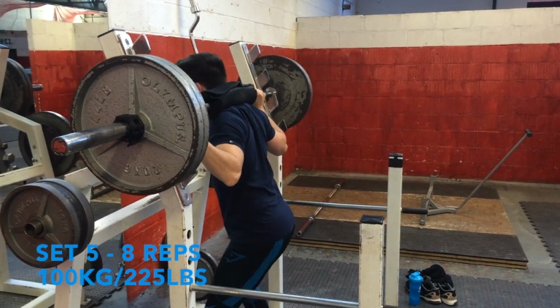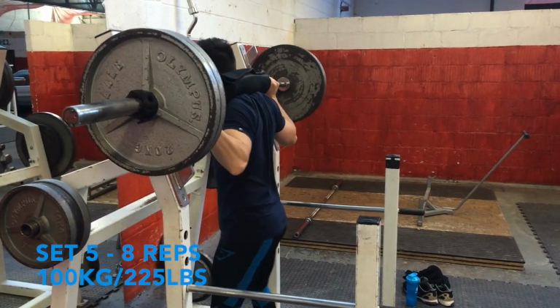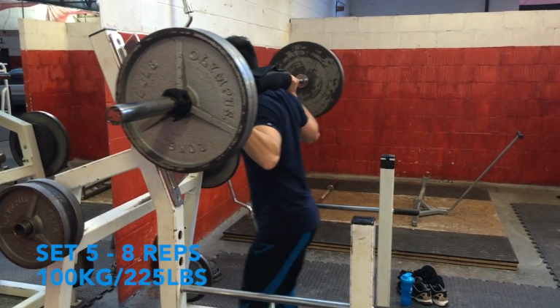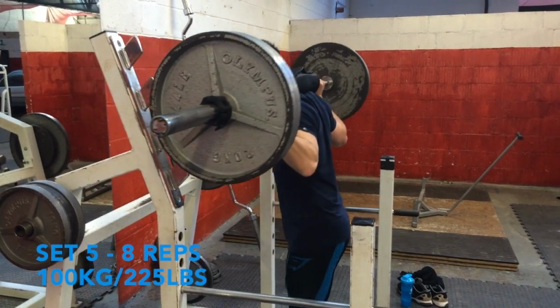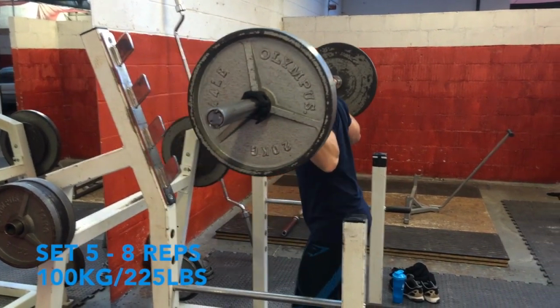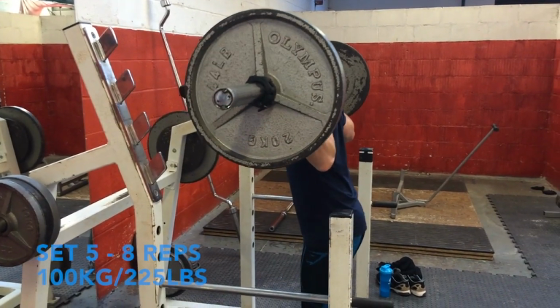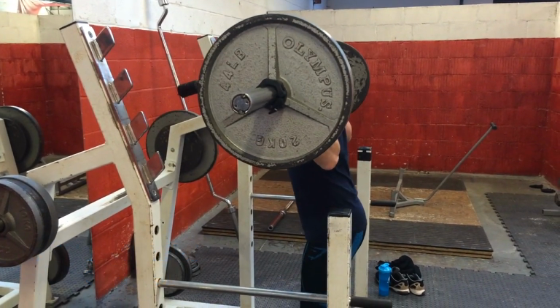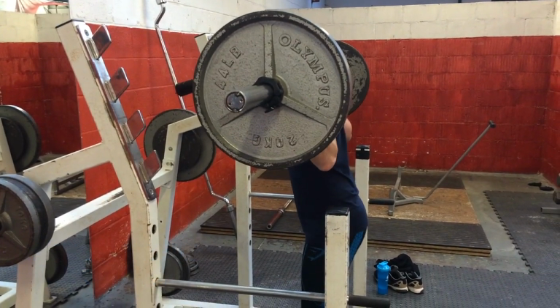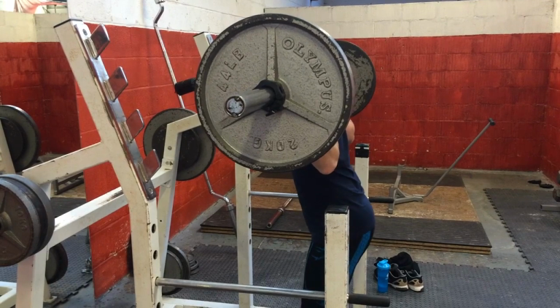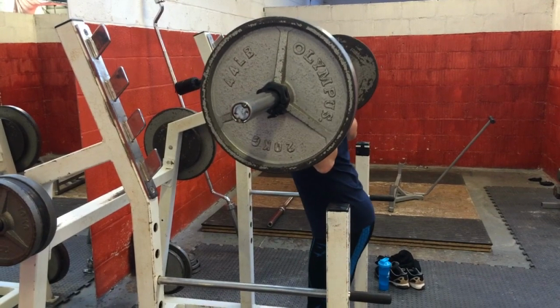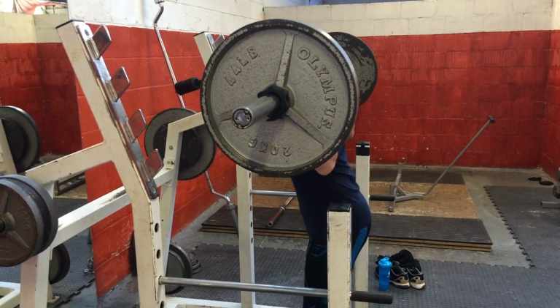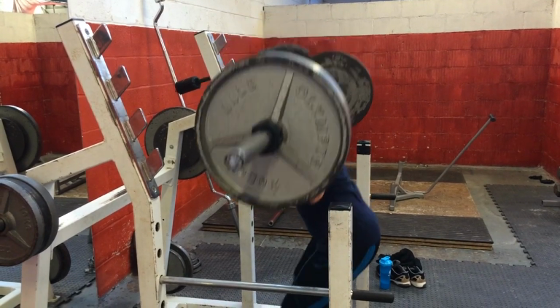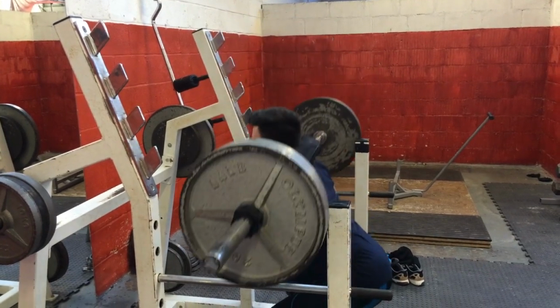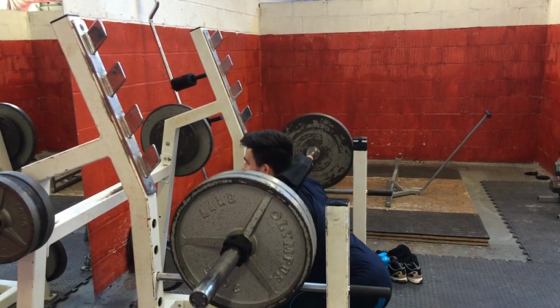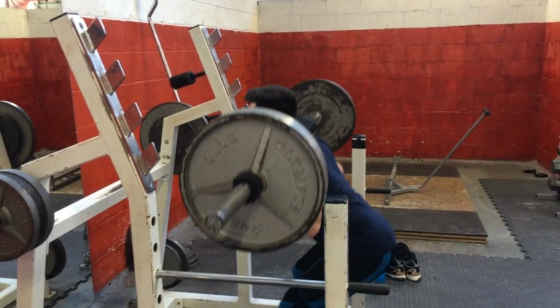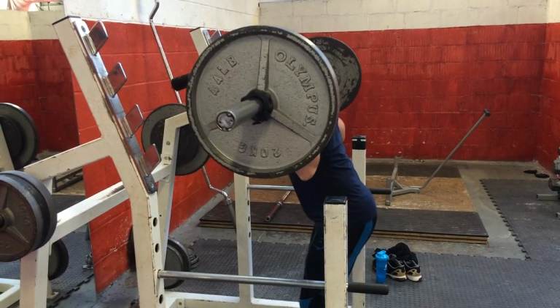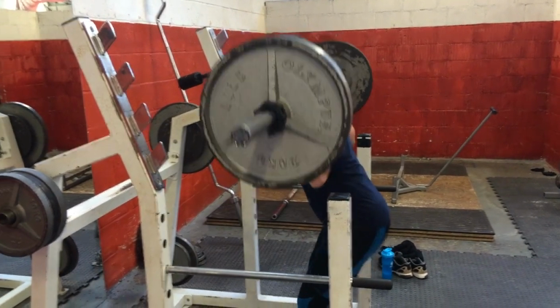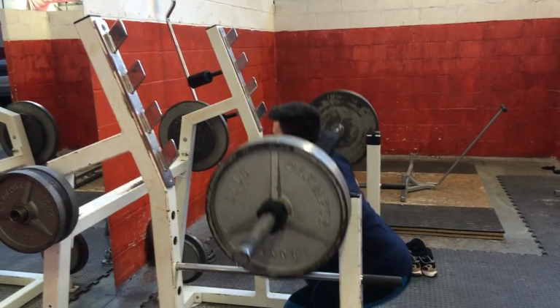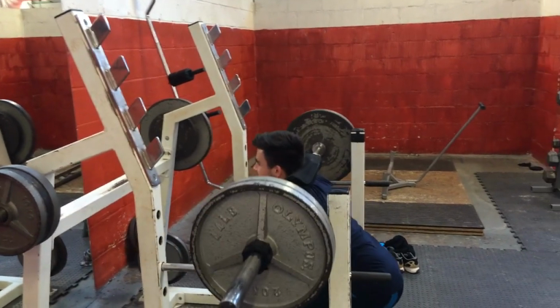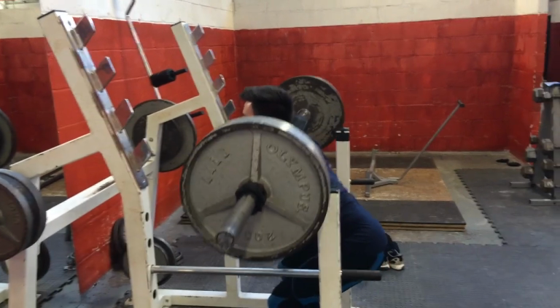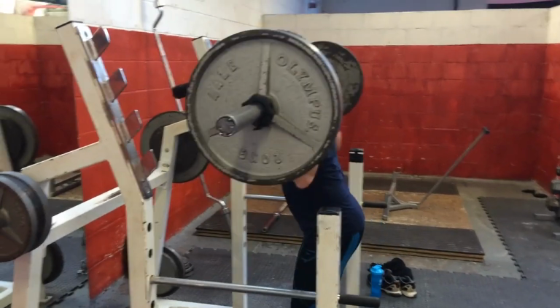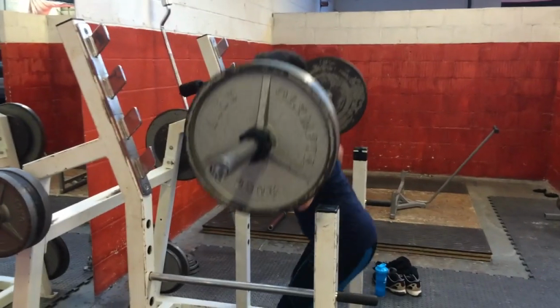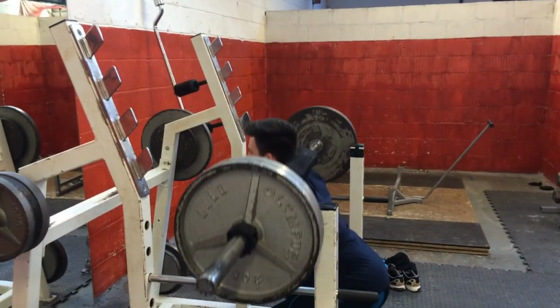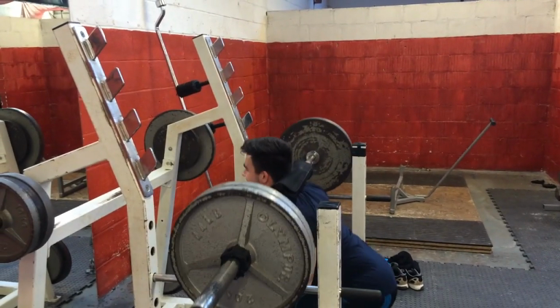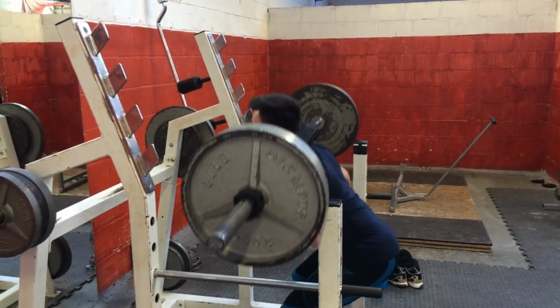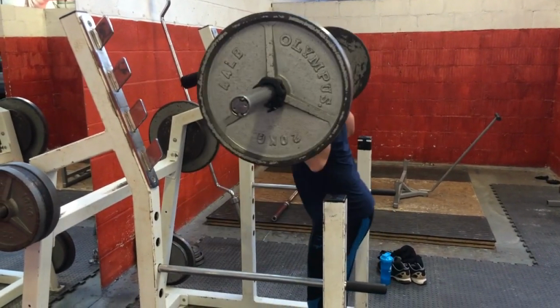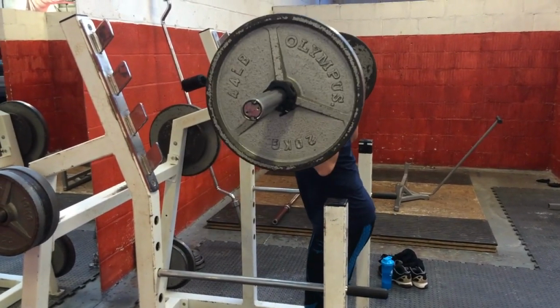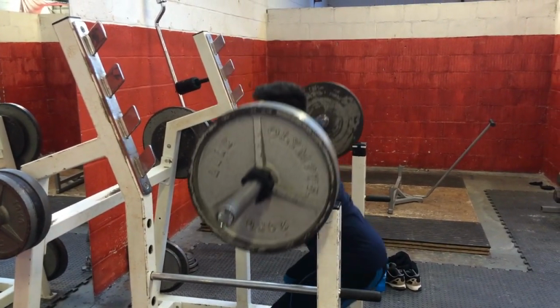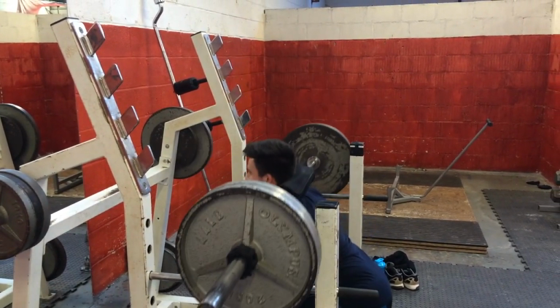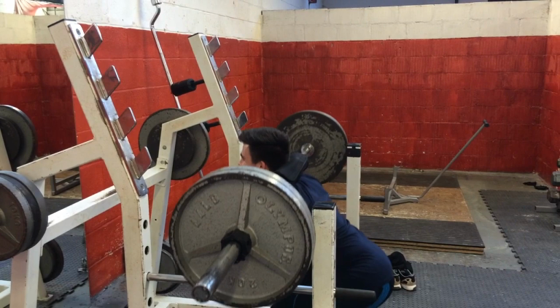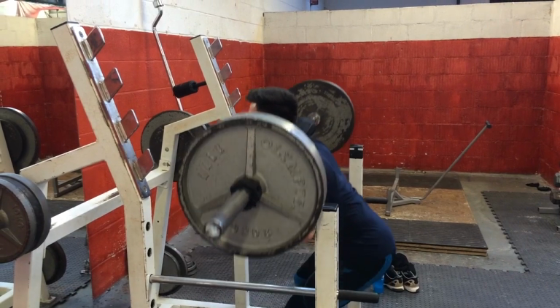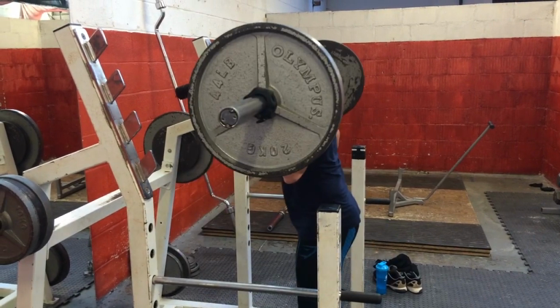Here is set five of 100 kilograms — I hit this out for eight reps, which I was quite happy with. They're very grindy and yes, my form could still do with some work, a bit of tweaking. But I haven't been training legs too long, like I said in my previous video, so I'm happy with how it's coming along.